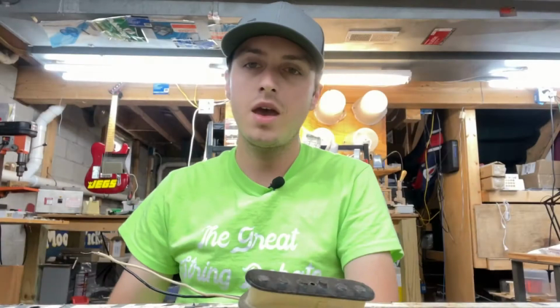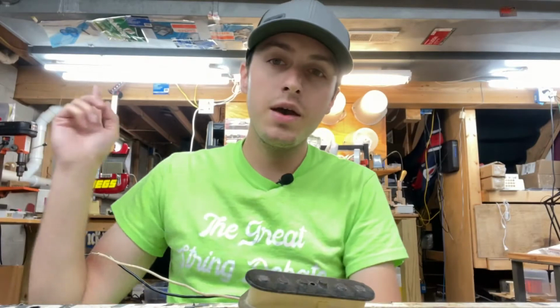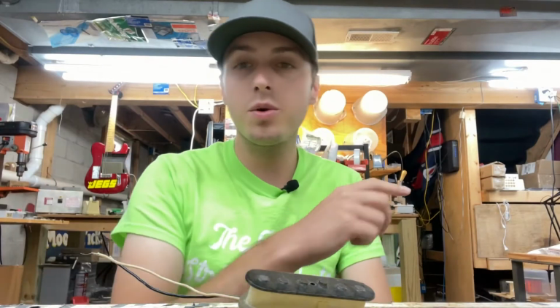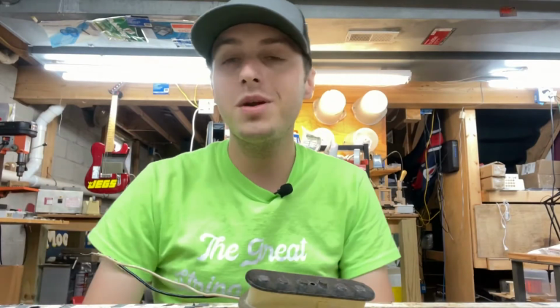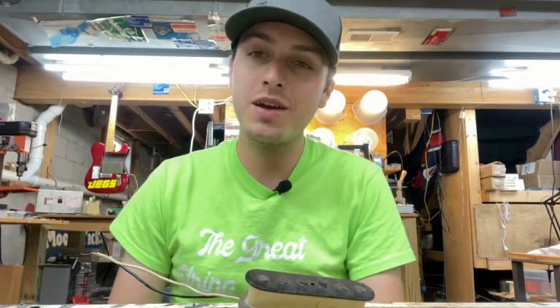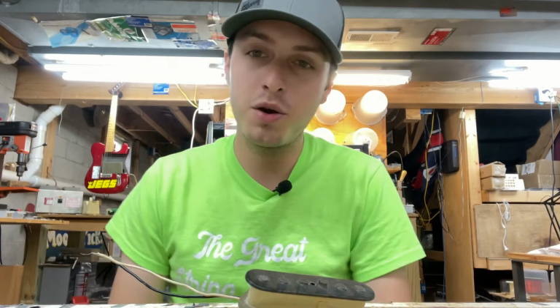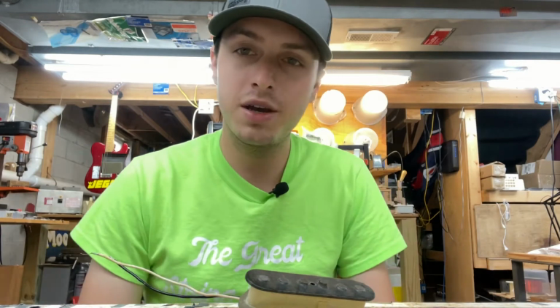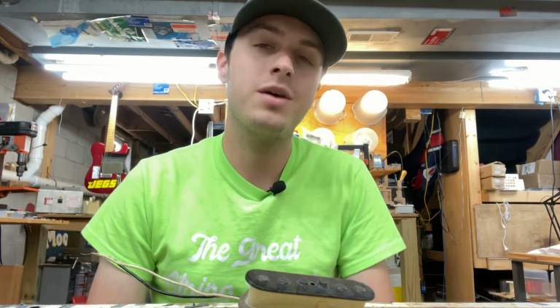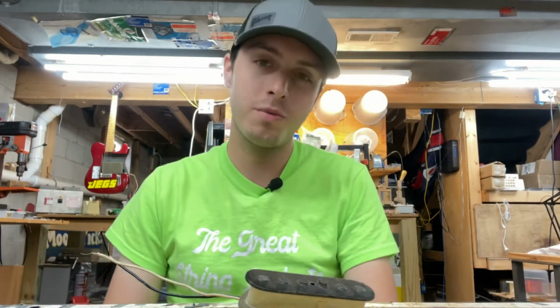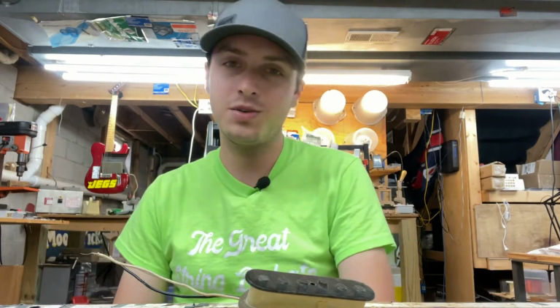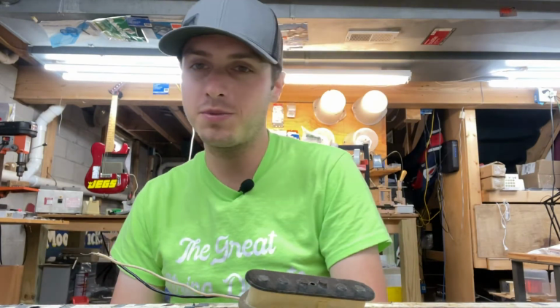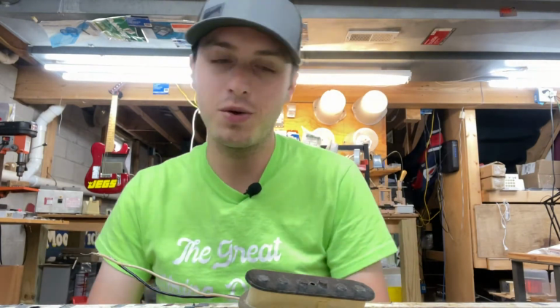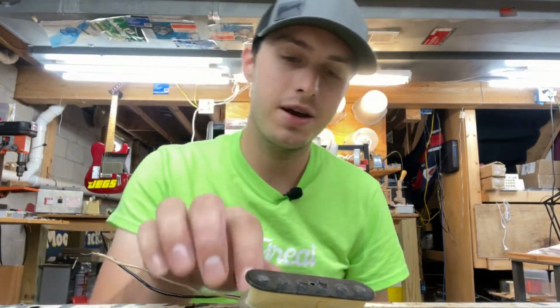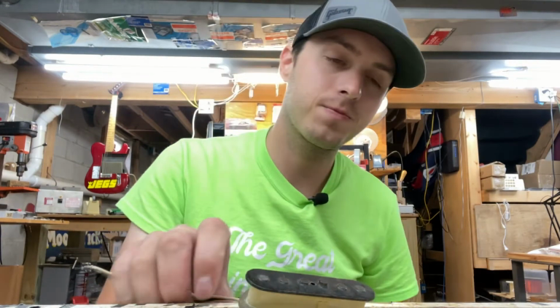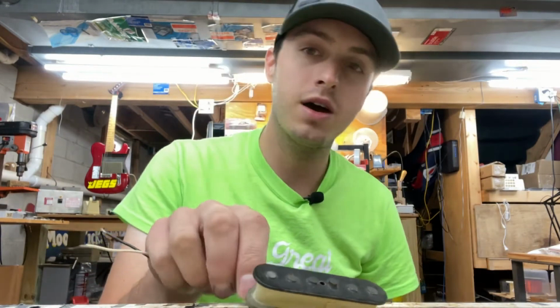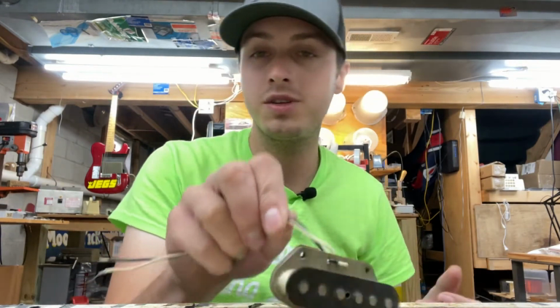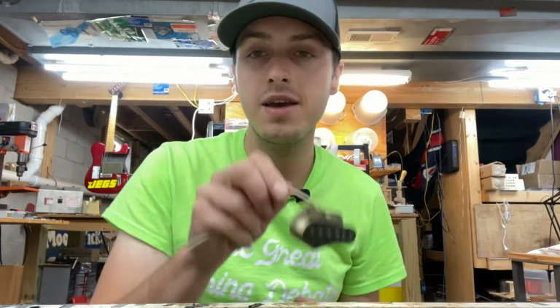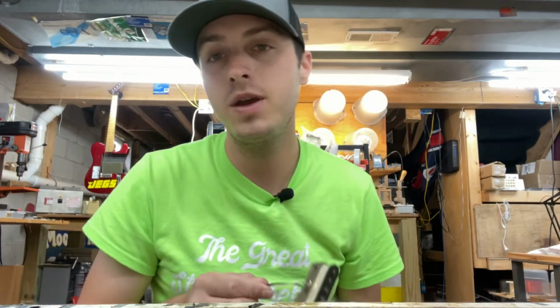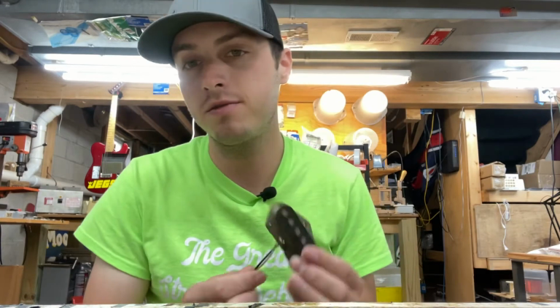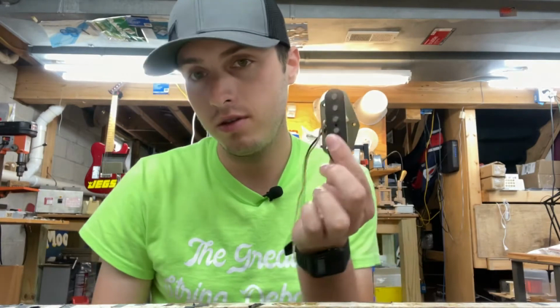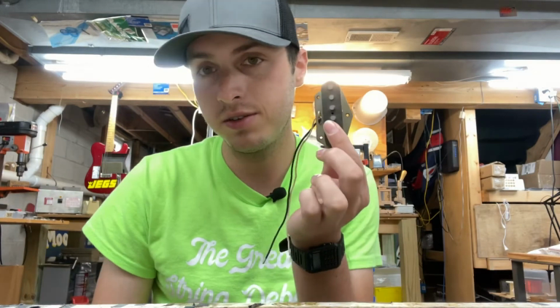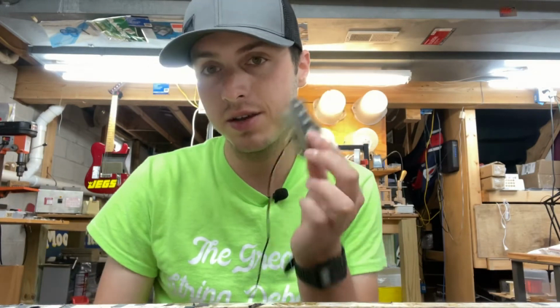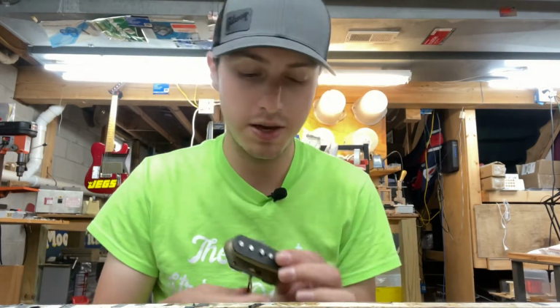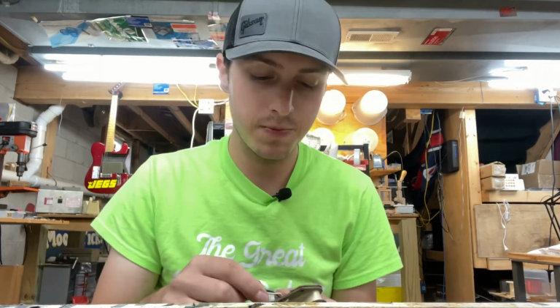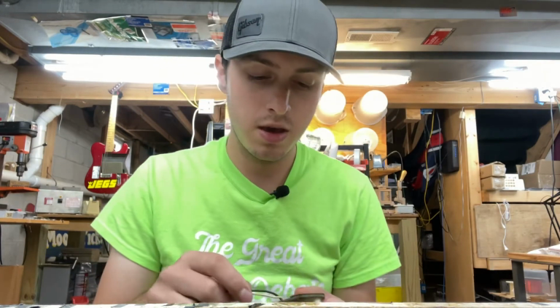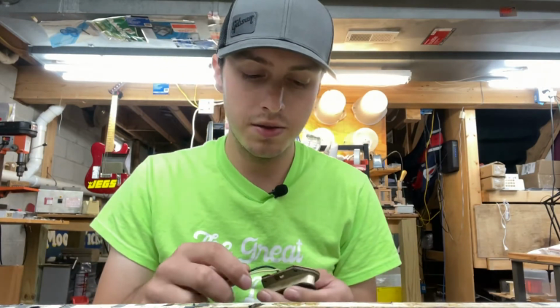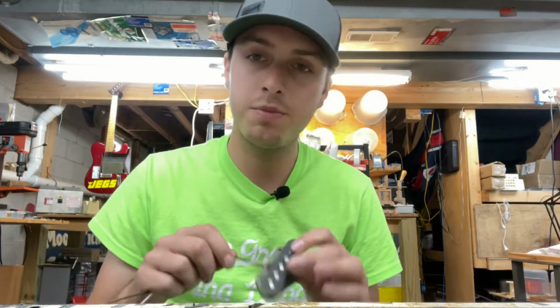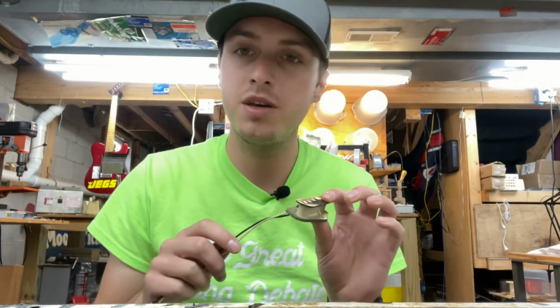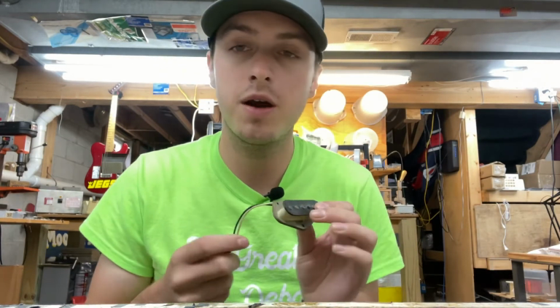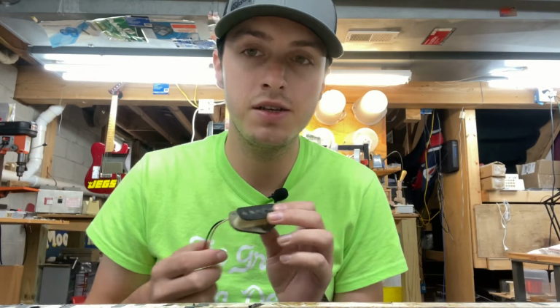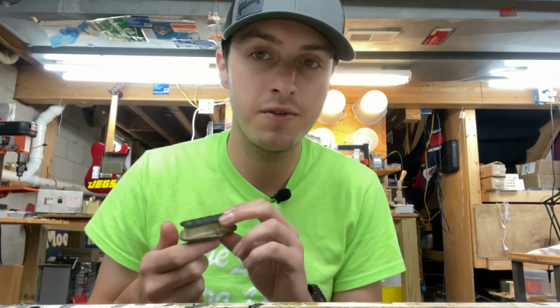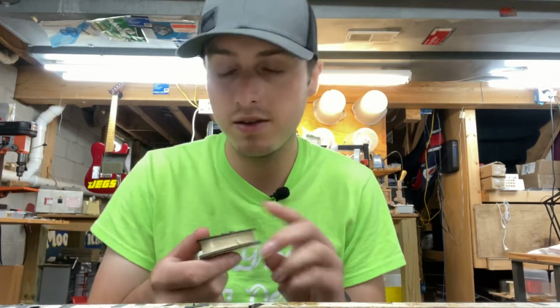Hey, what's going on everybody, Zach here with Brandon Wound Pickups, and welcome back to another episode of Rewind Time. Today we have a Fender Telecaster pickup — this one happens to be from around 1970.